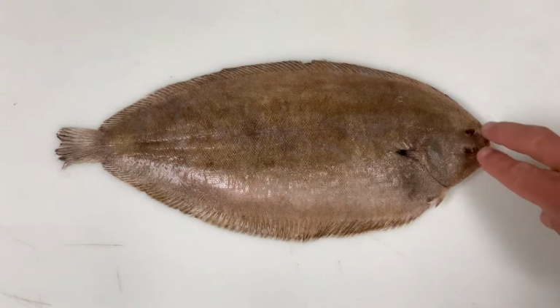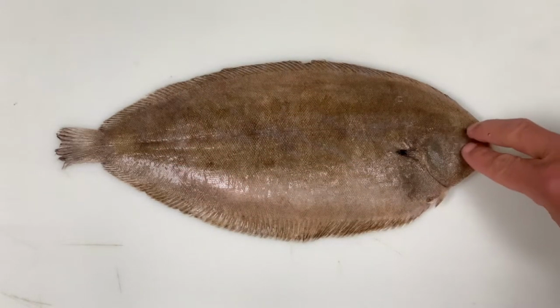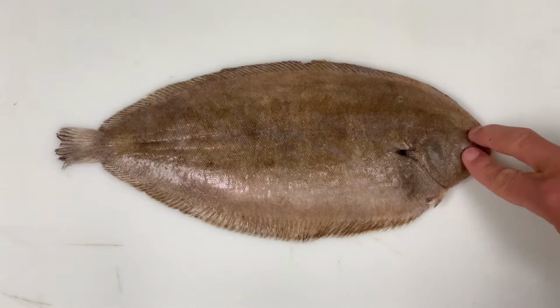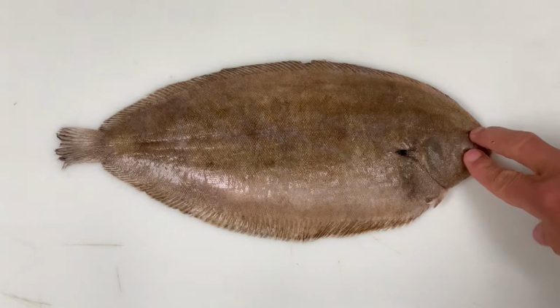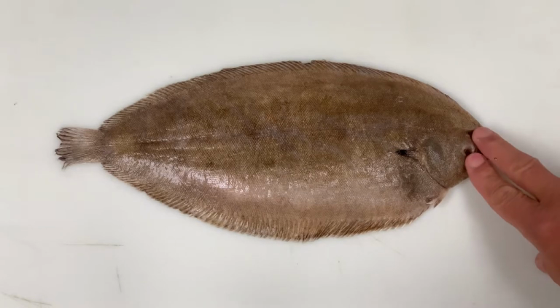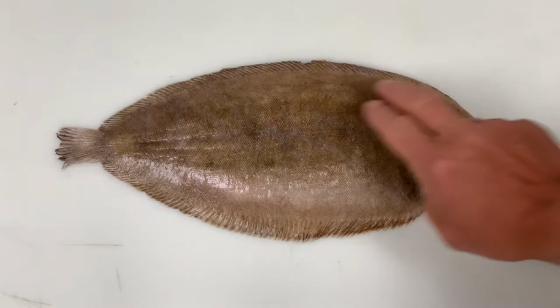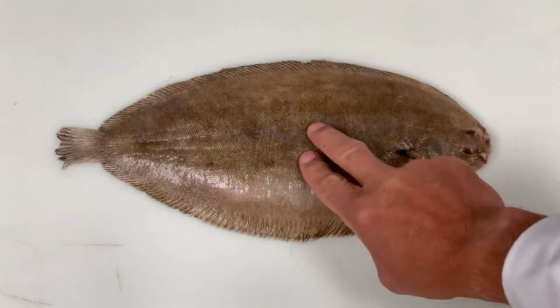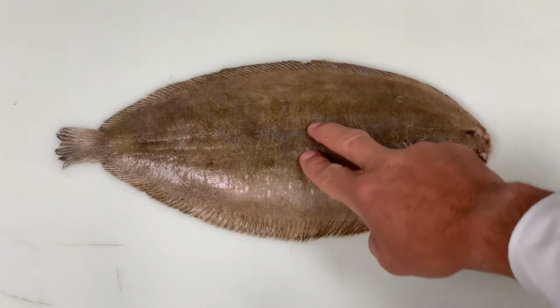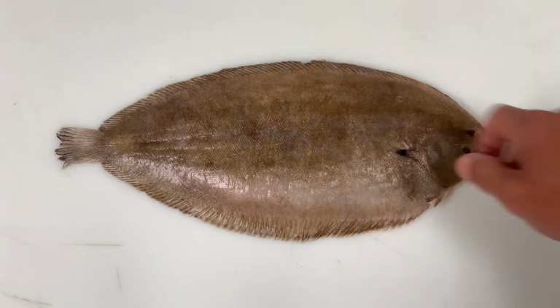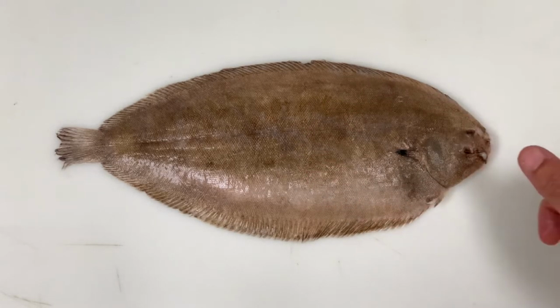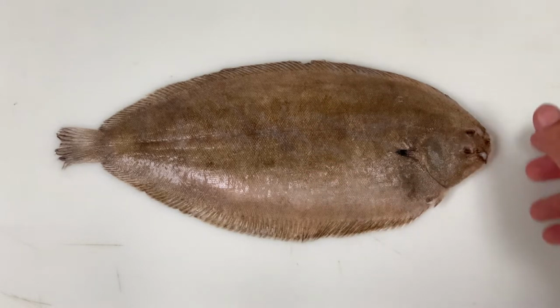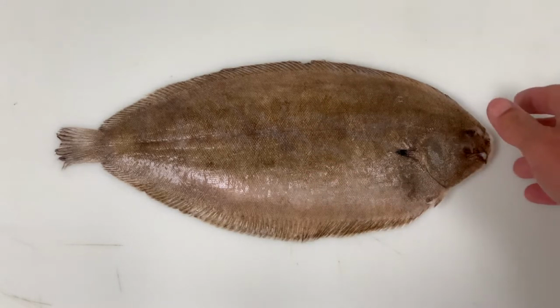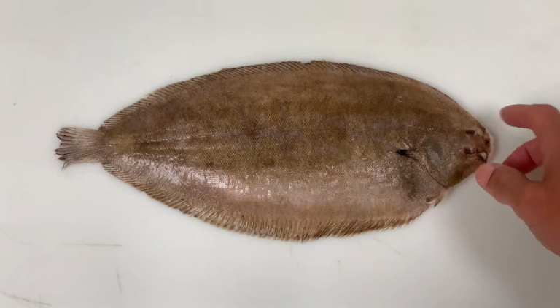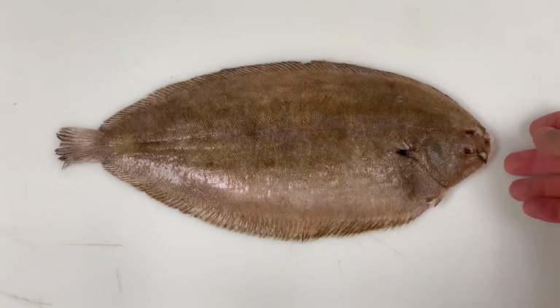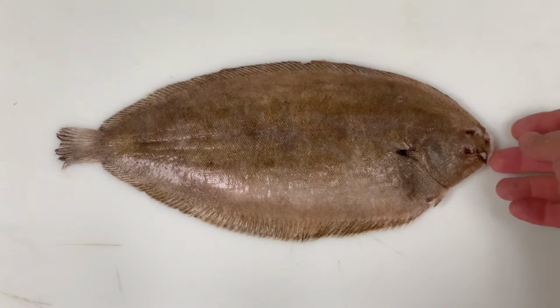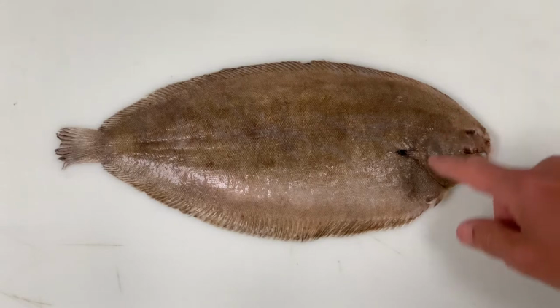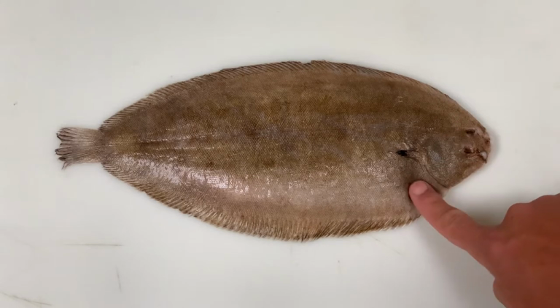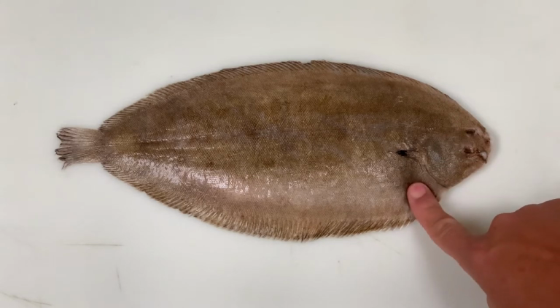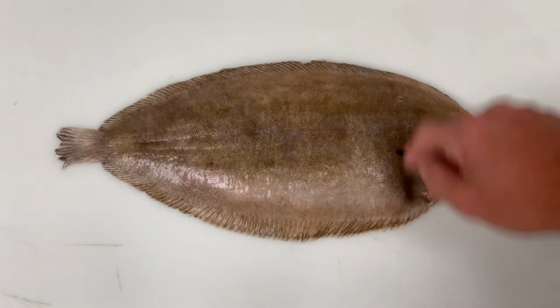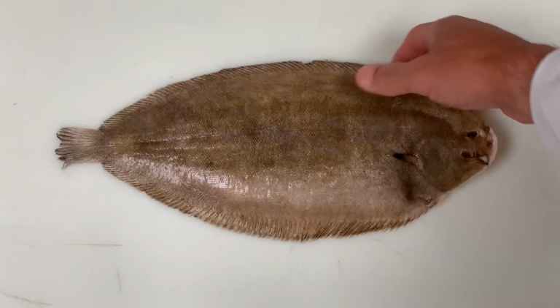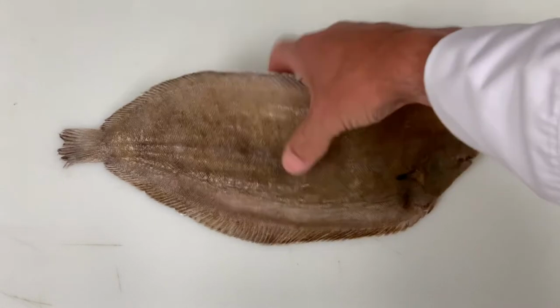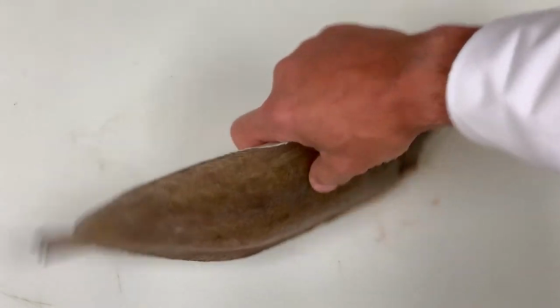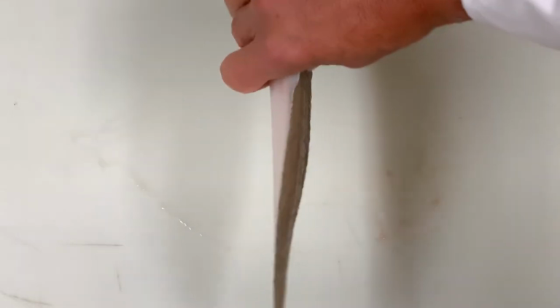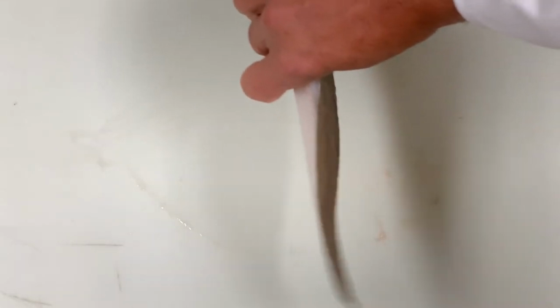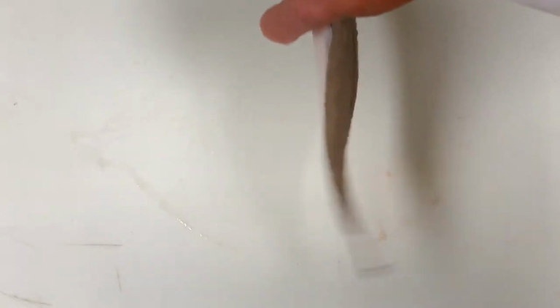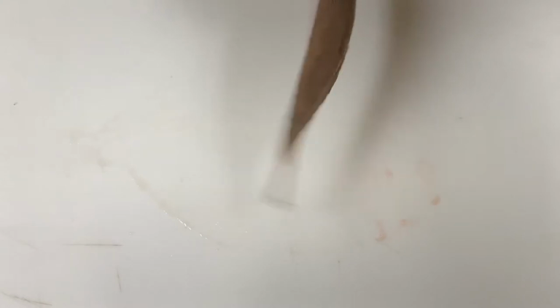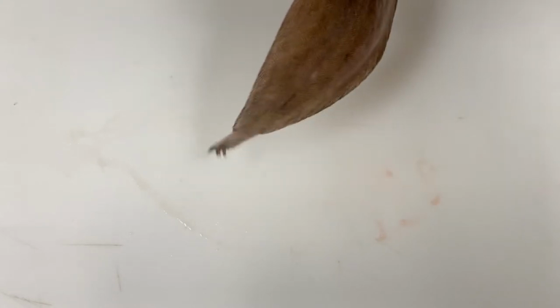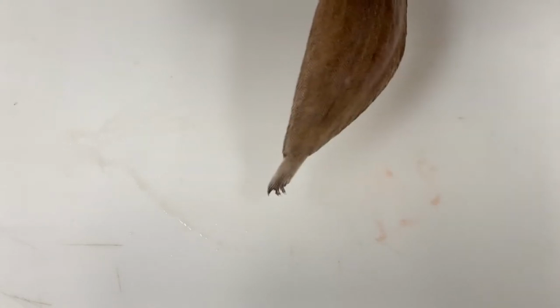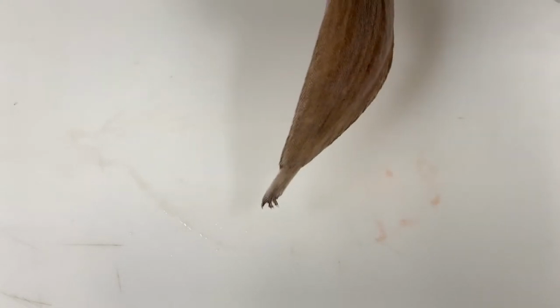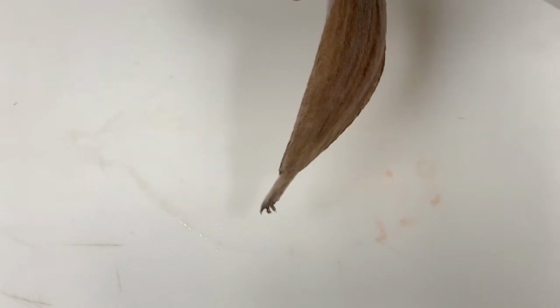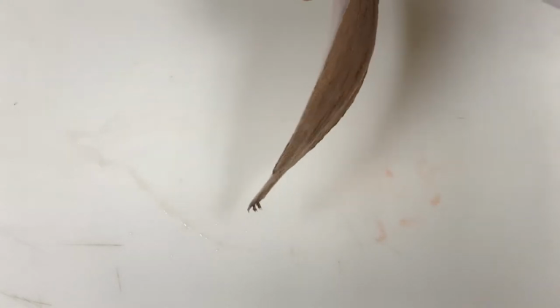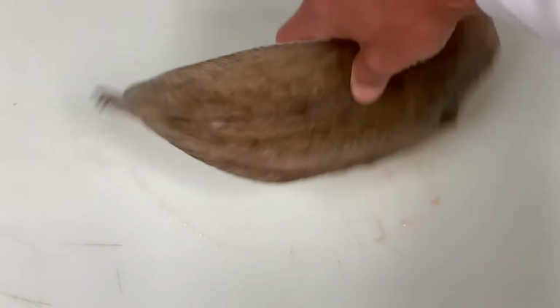The fish has two eyes on the pigmented side. We know it's a right-eyed fish because if we place the bottom of the fish down, swimming away from you, the pigmented side is on your right-hand side.